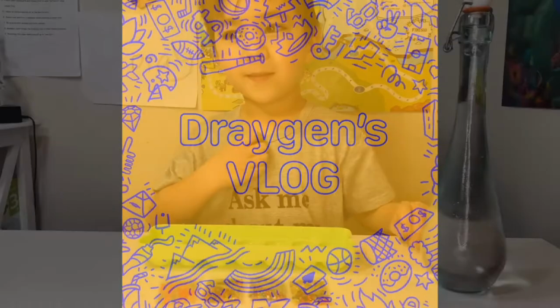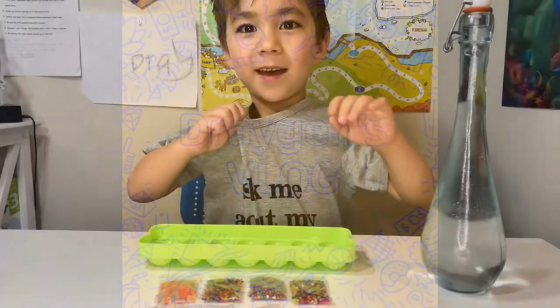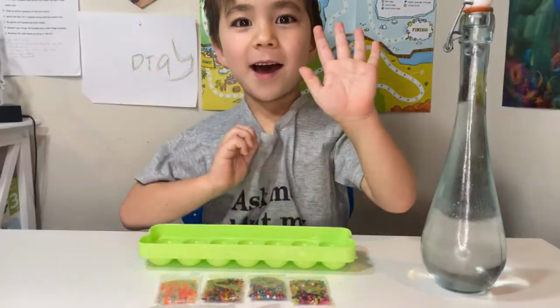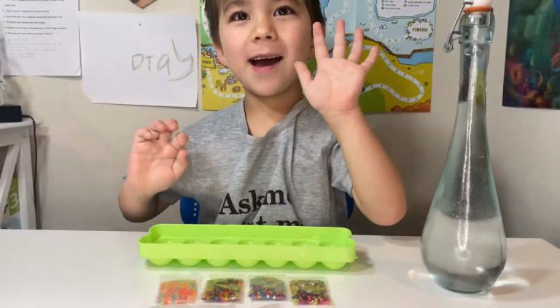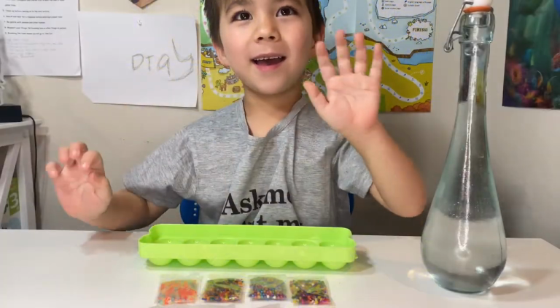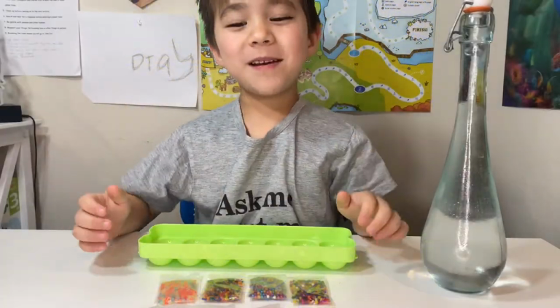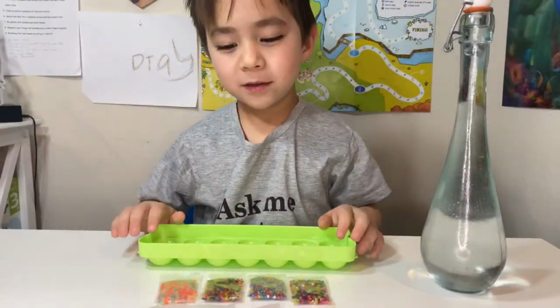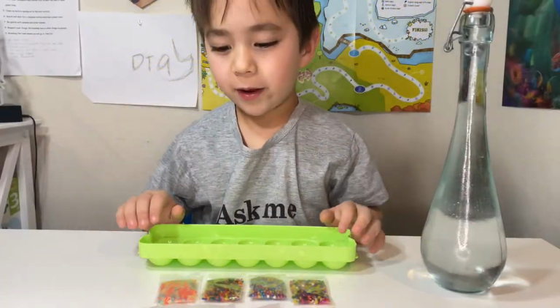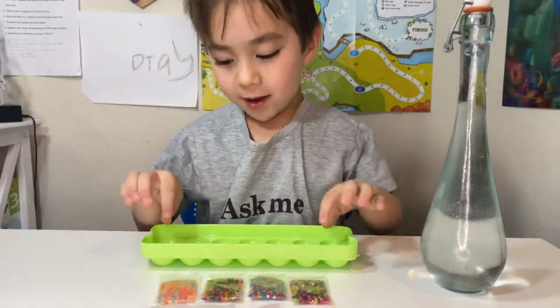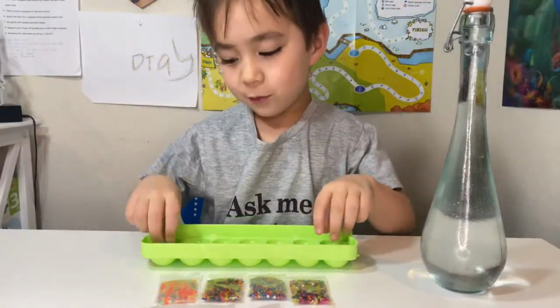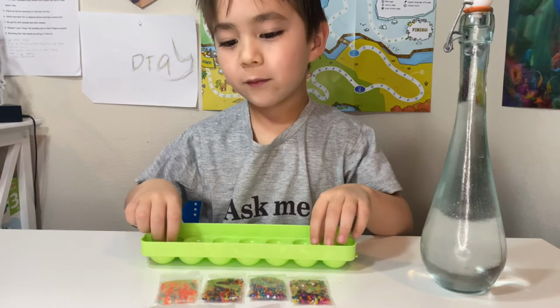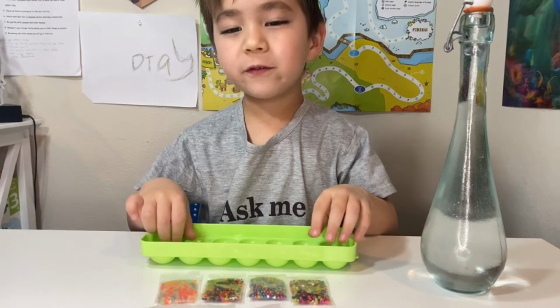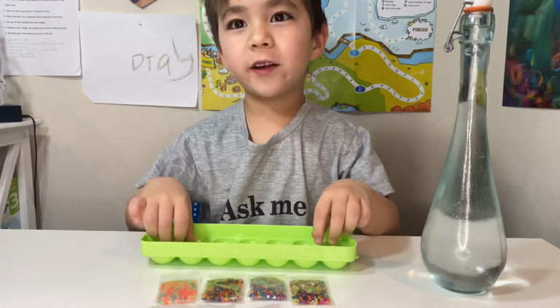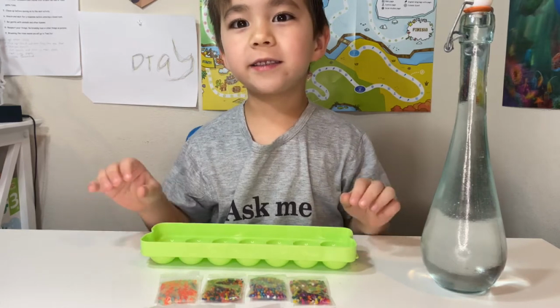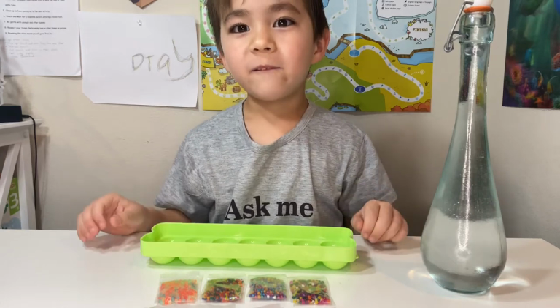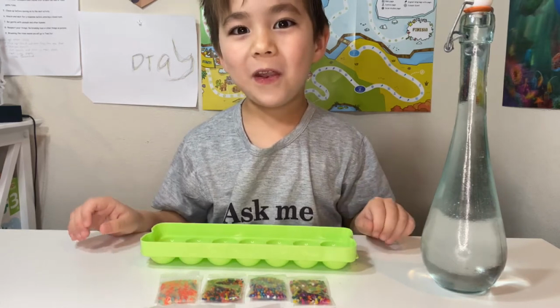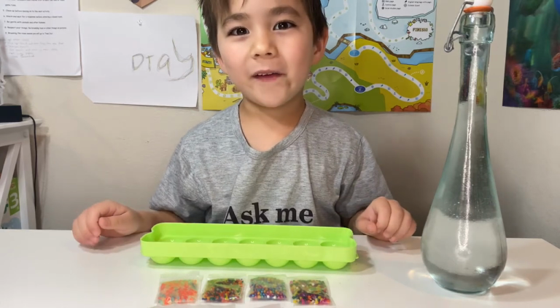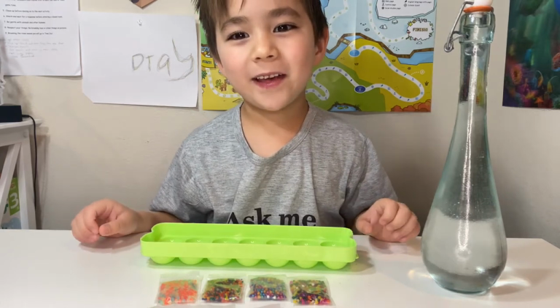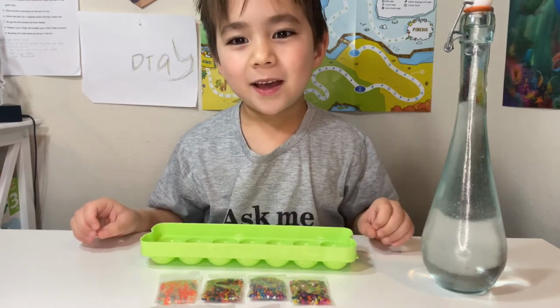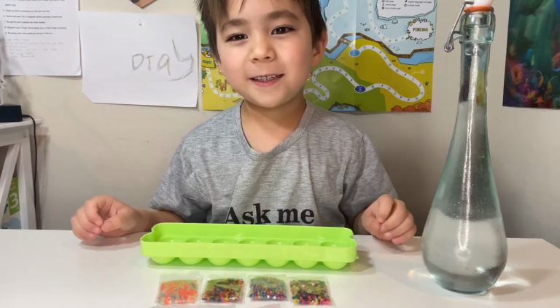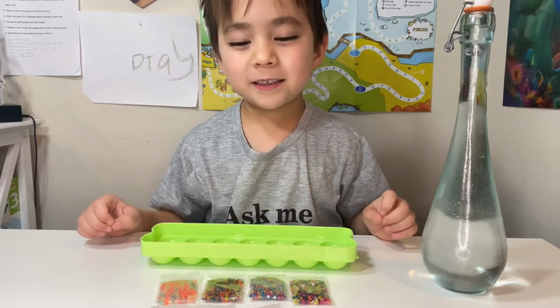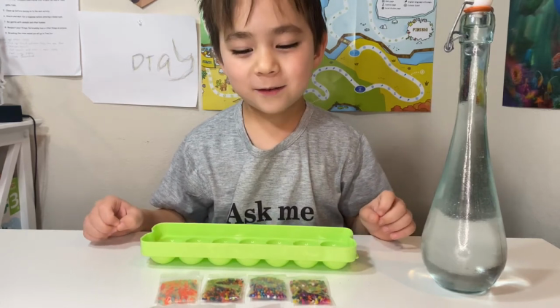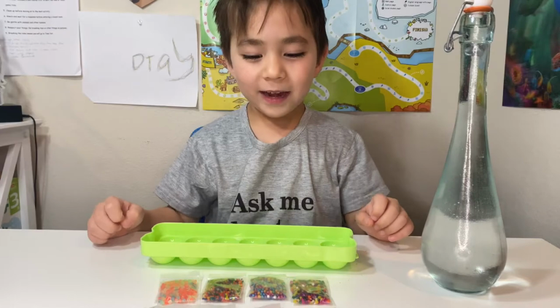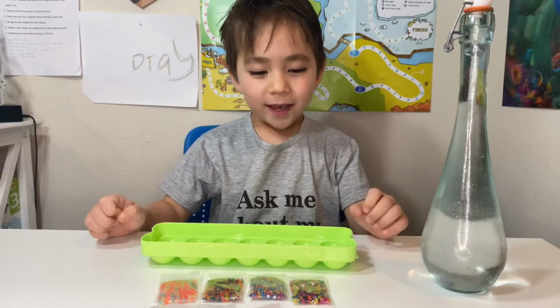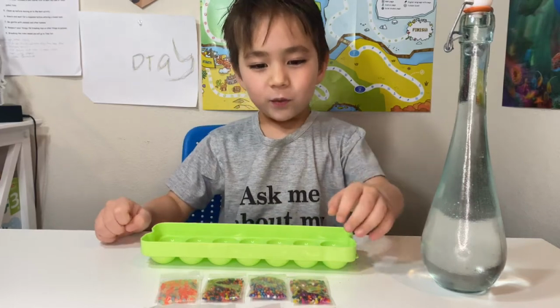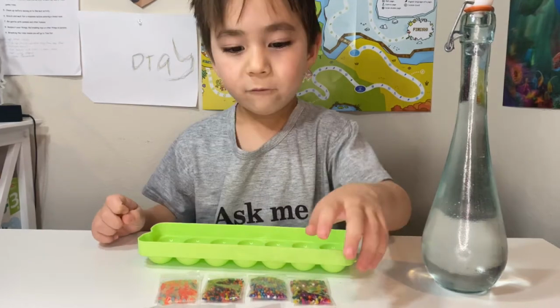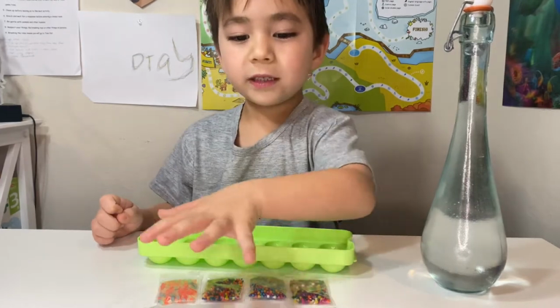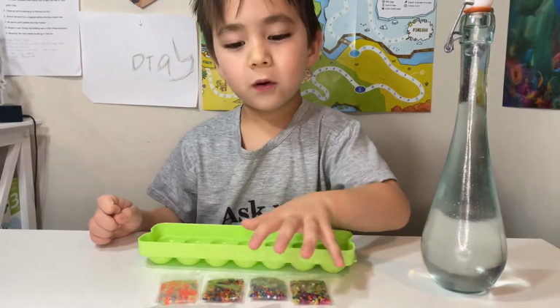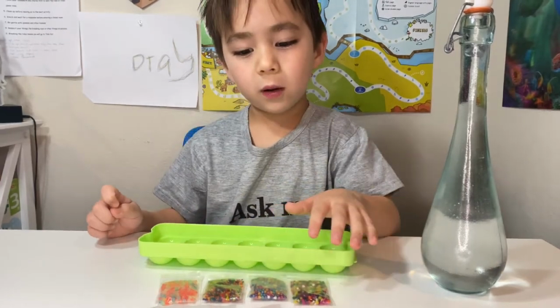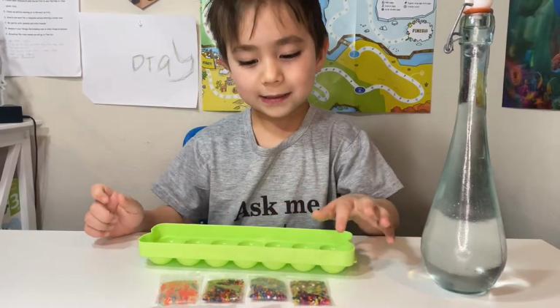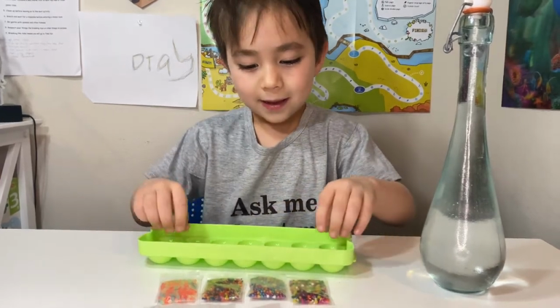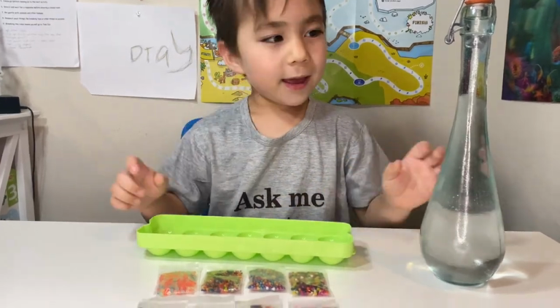Hi, my name is Dragan and welcome to Dragan's vlog. Please subscribe. We have 14 Orbeez.